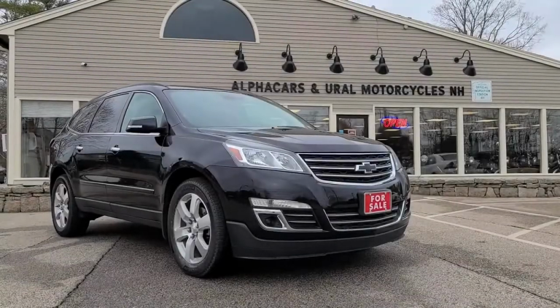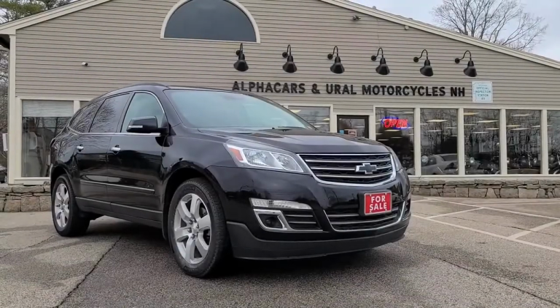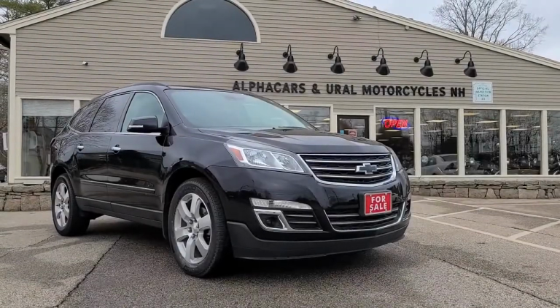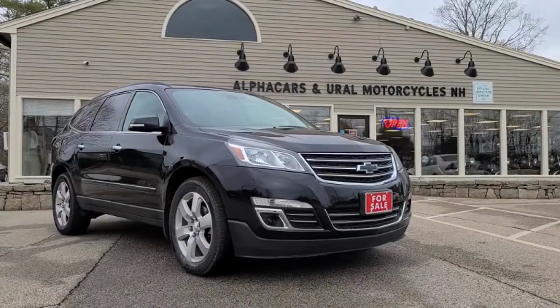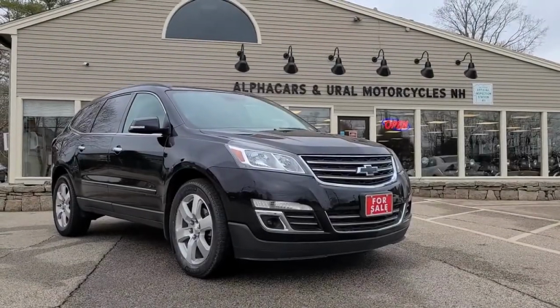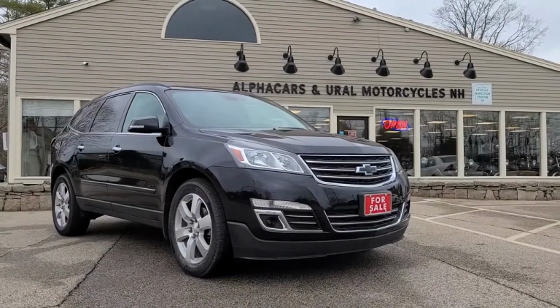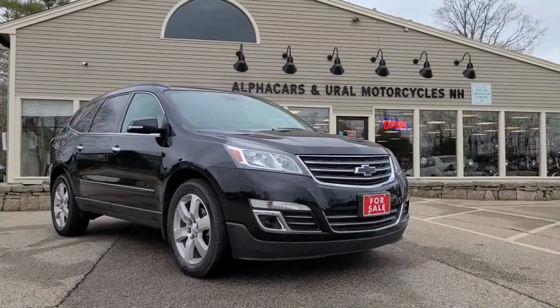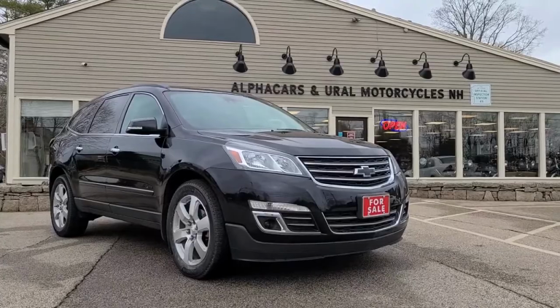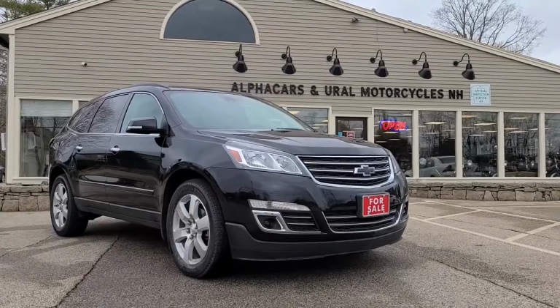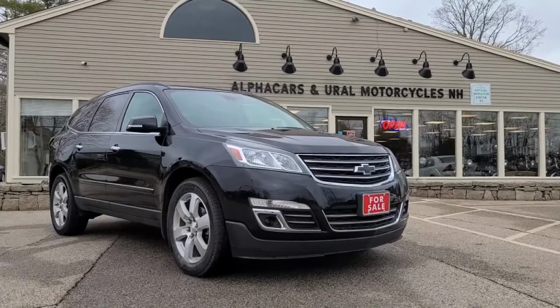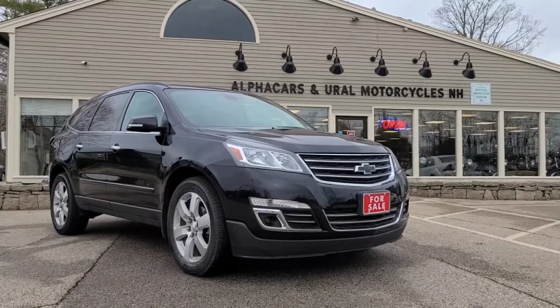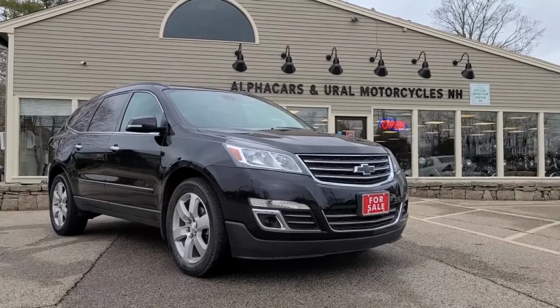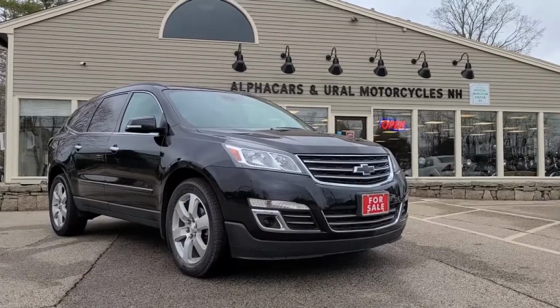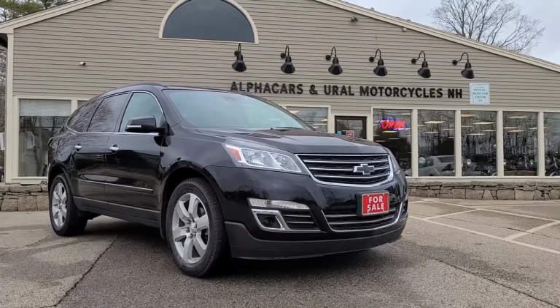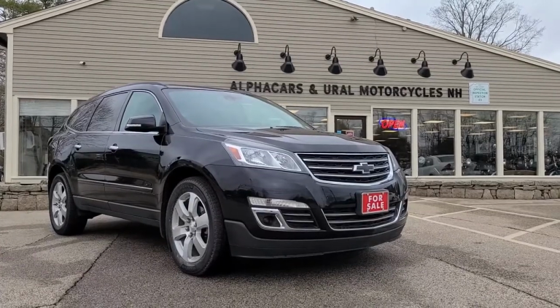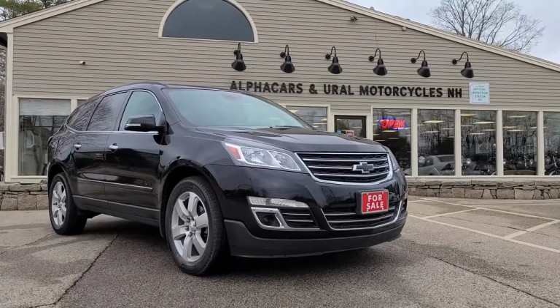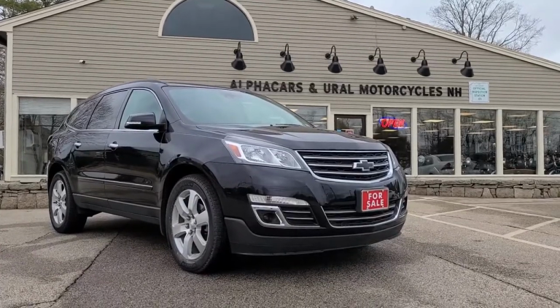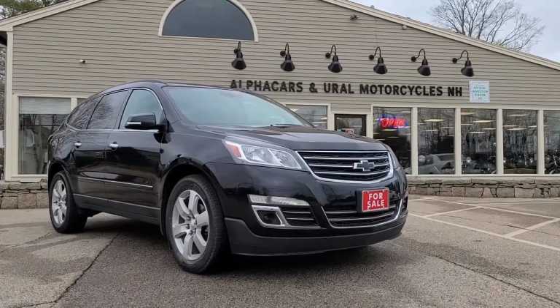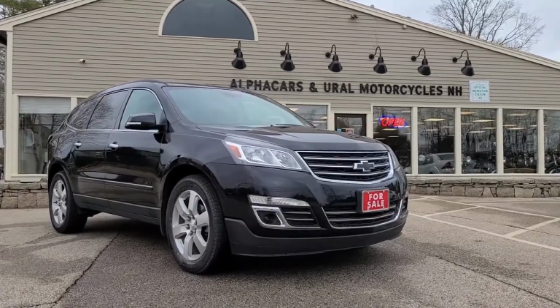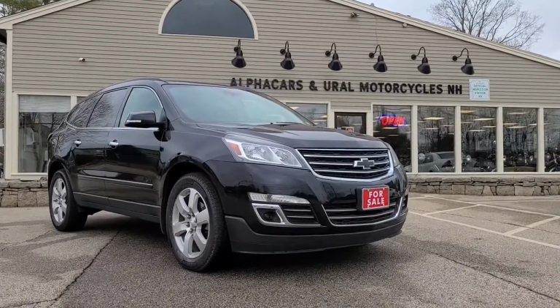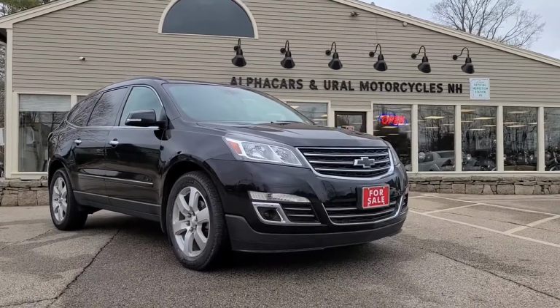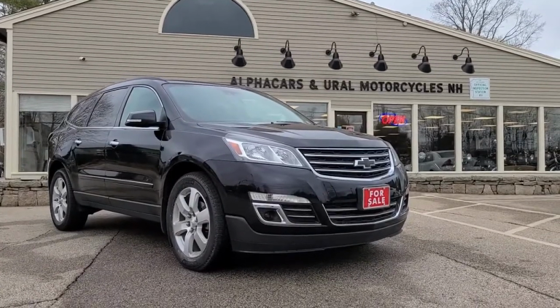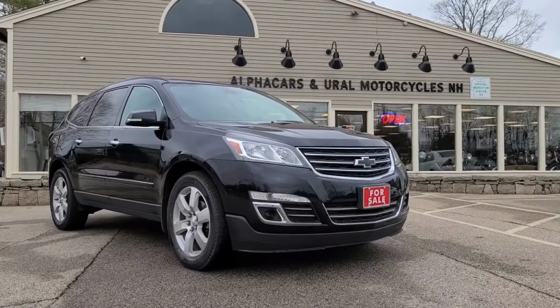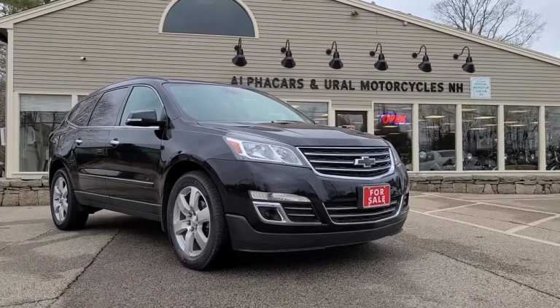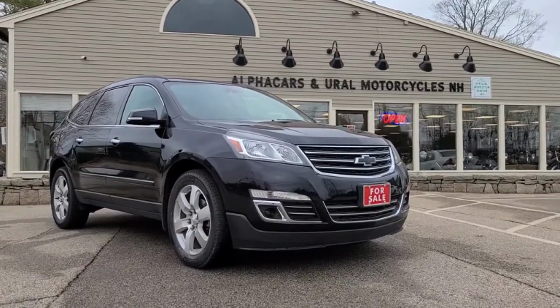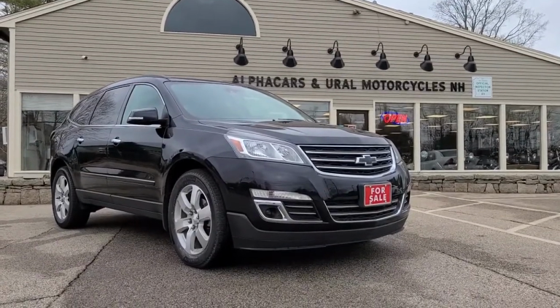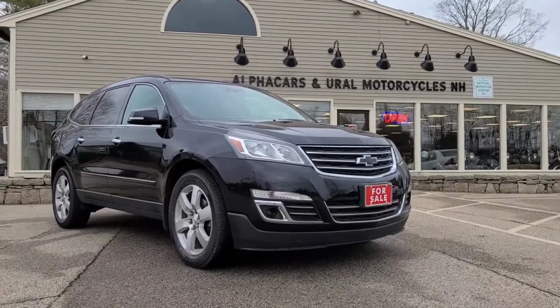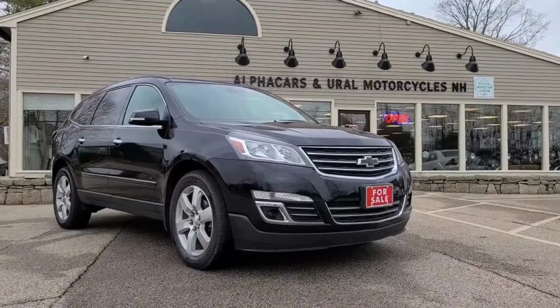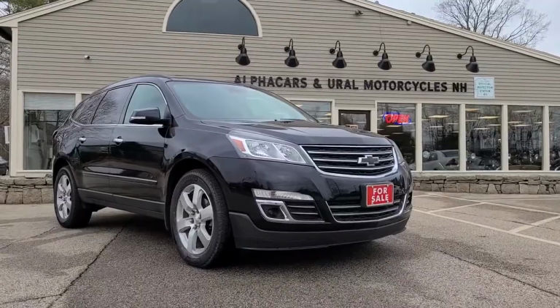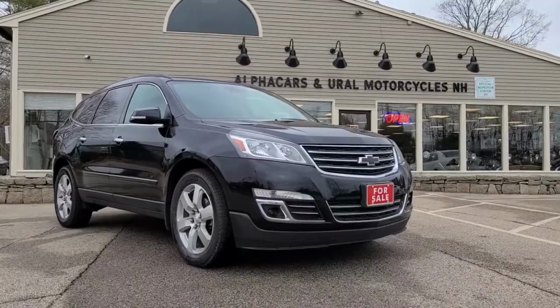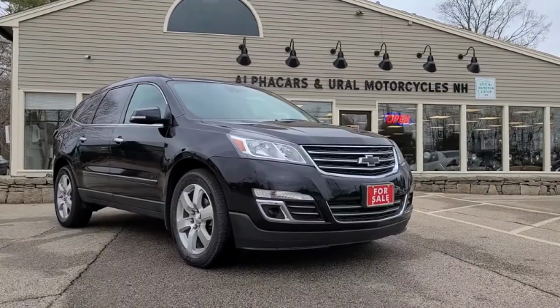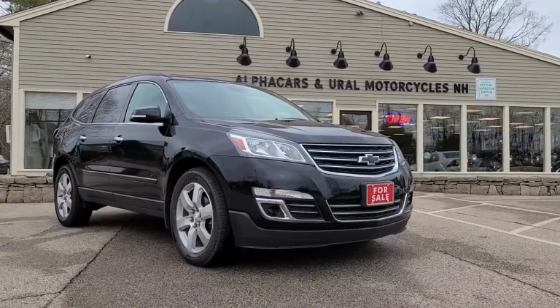Good afternoon from Alphacars. My name is Tom, coming to you from our Northampton location, and today we're going to be taking a look at this 2016 Chevrolet Traverse LTZ.